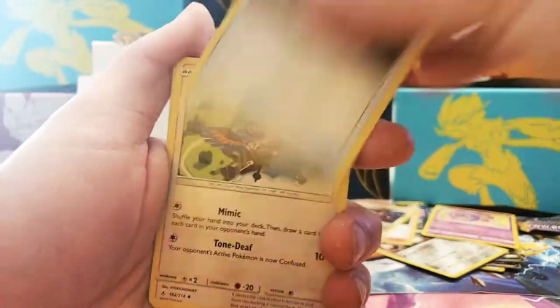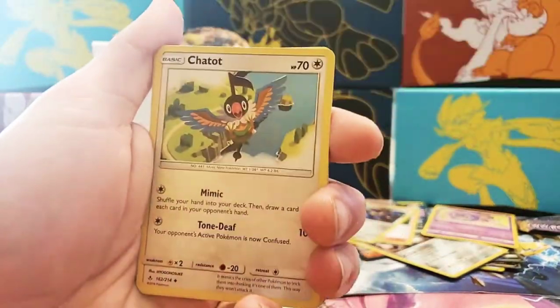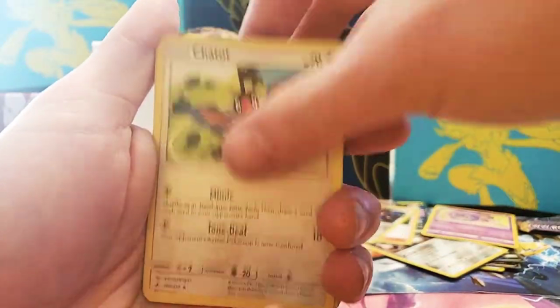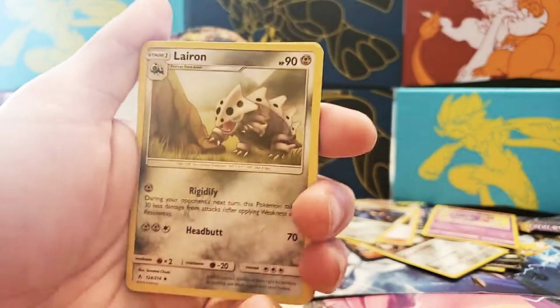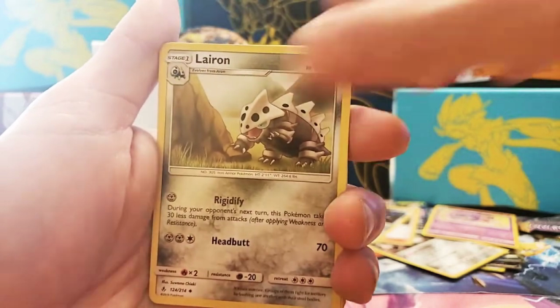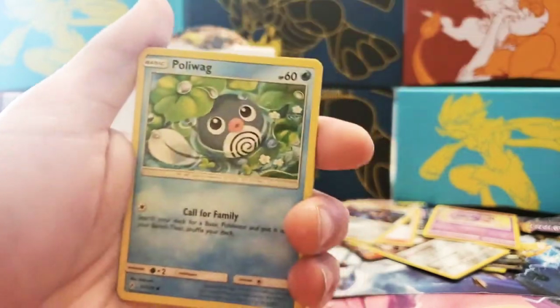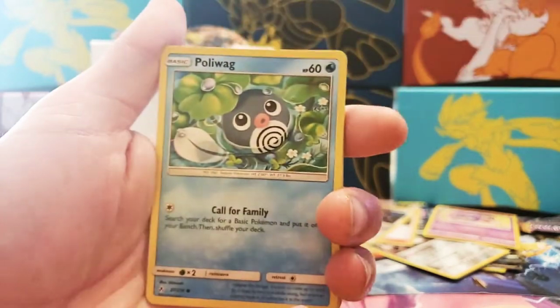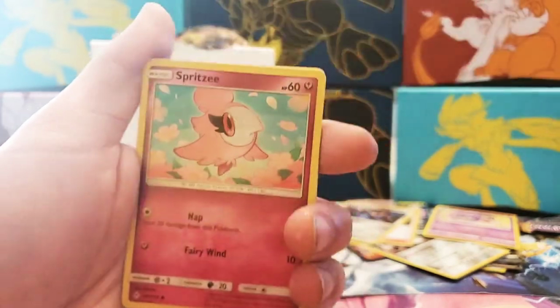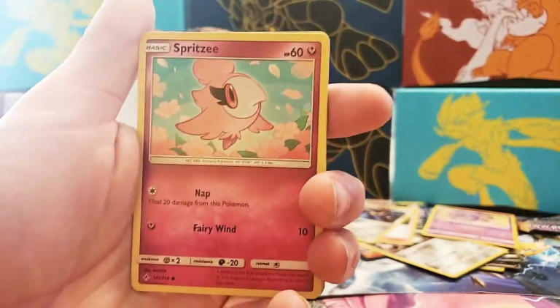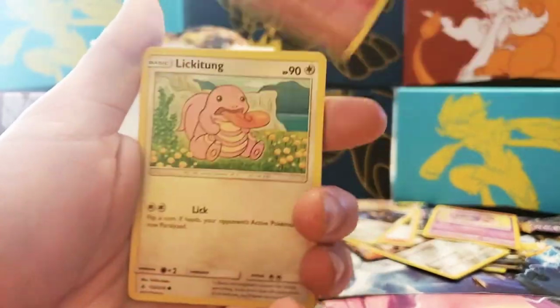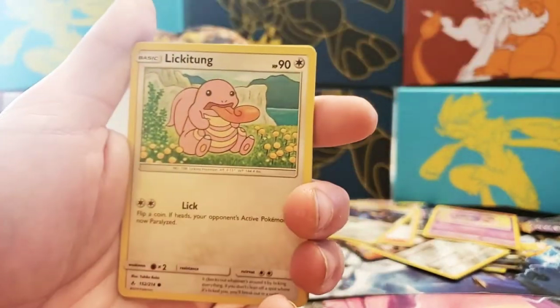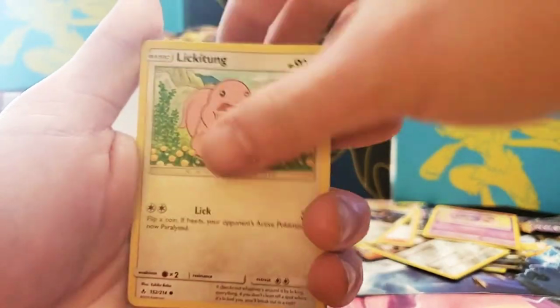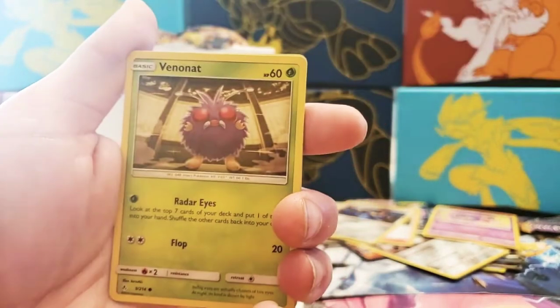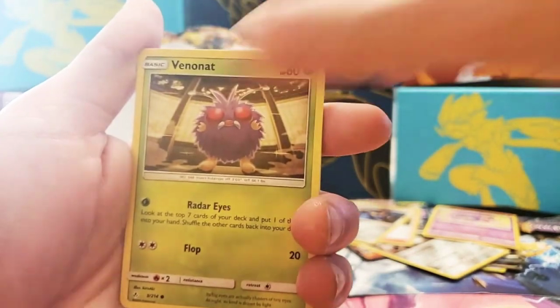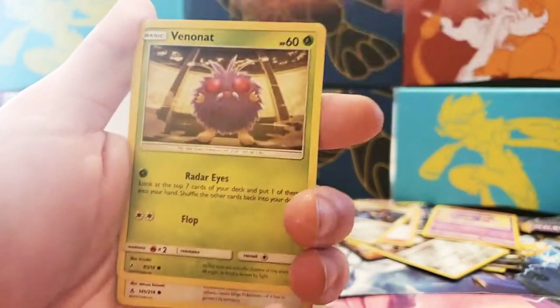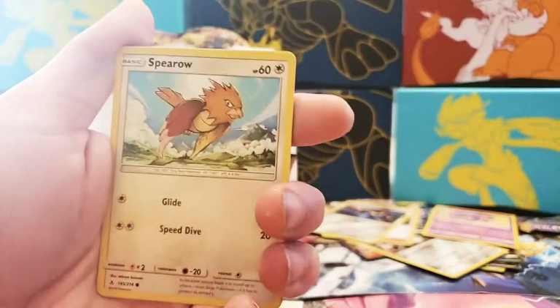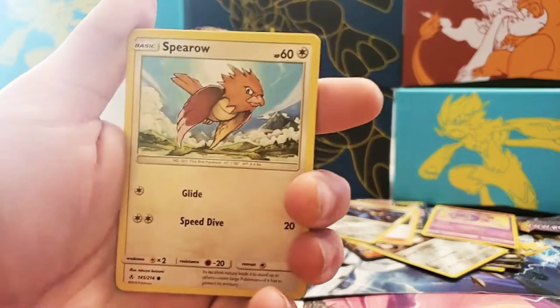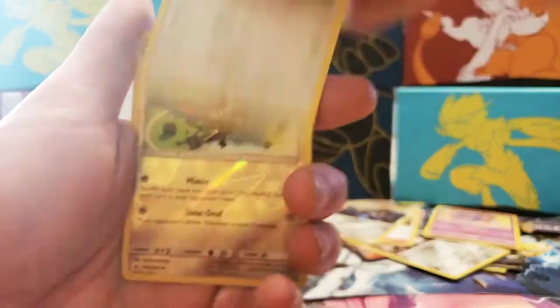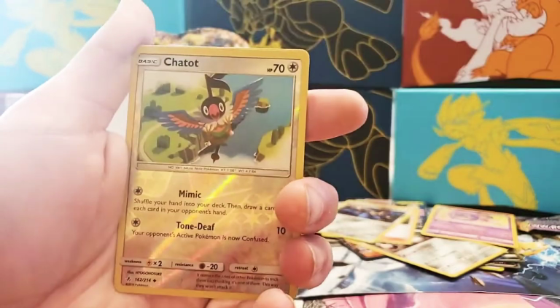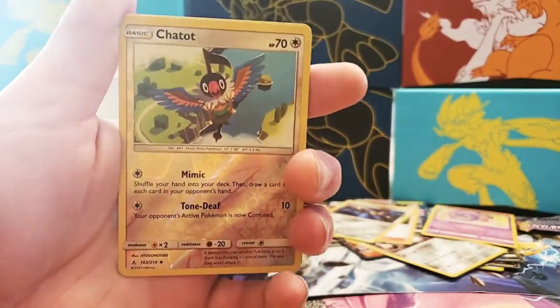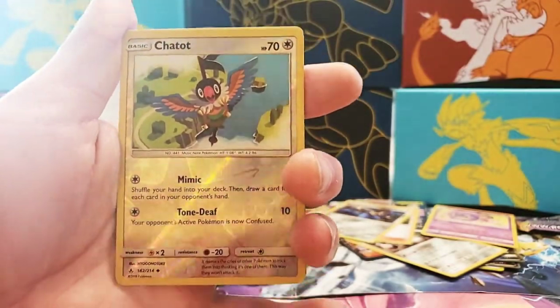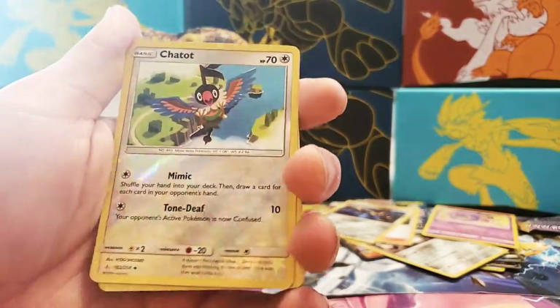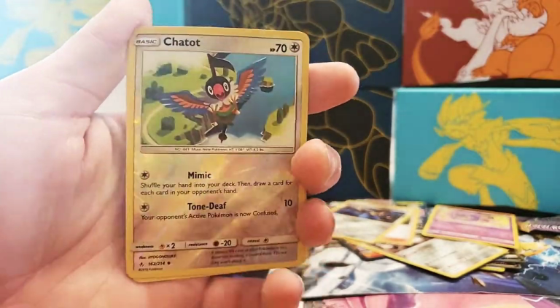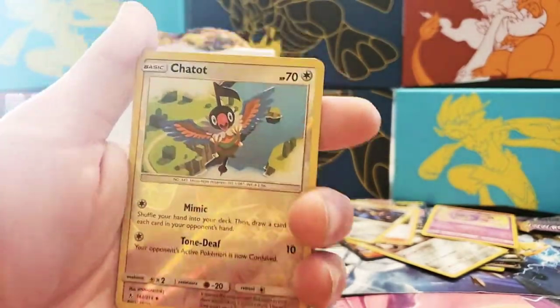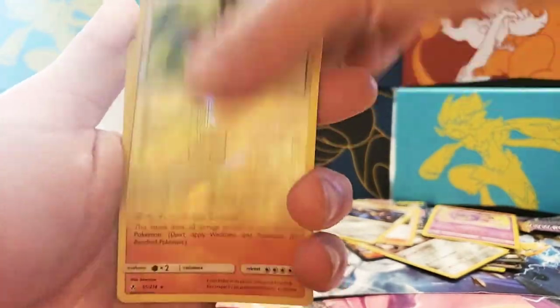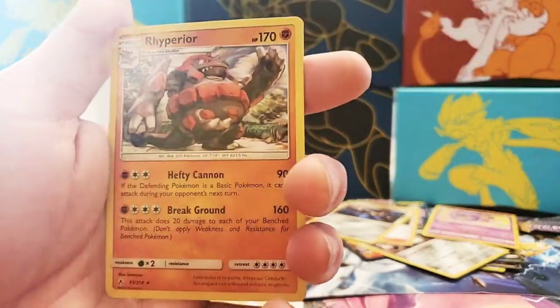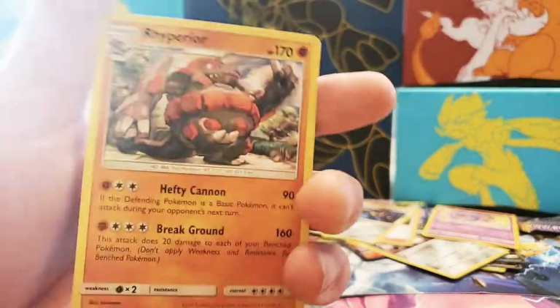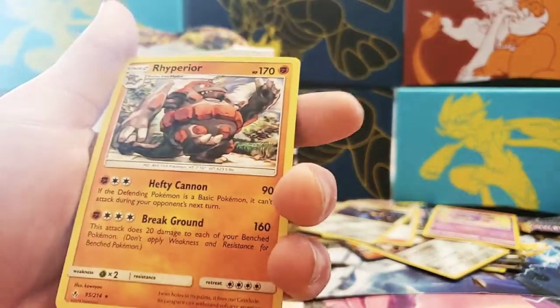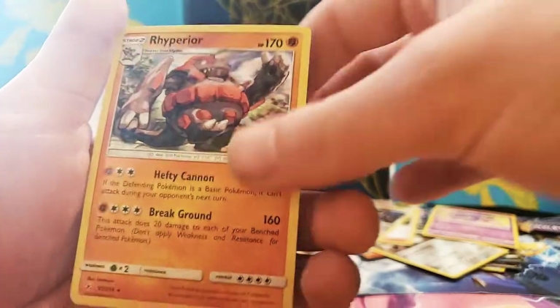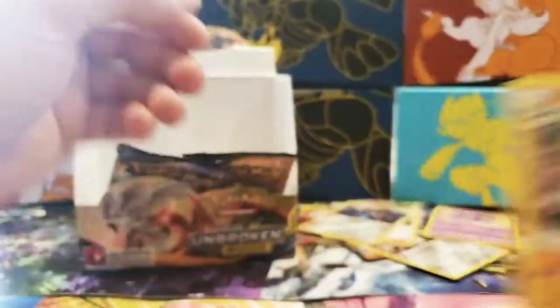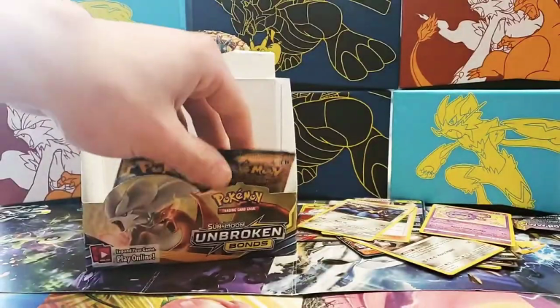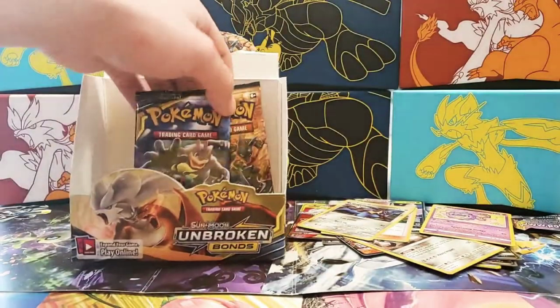Next pack: Surprise Box, Tatat, Larian, Poliwag, Spritzy, Lickitung, Venonet, Spiro, Reverse Holographic Tatat — which I don't have, so that's cool — and a Rhyperior non-holographic.